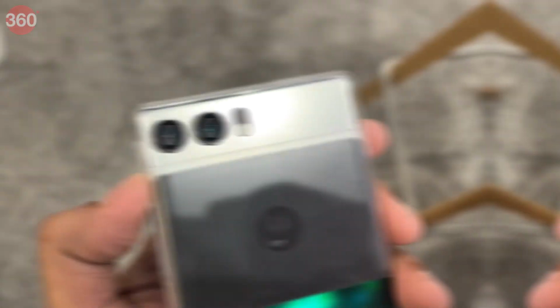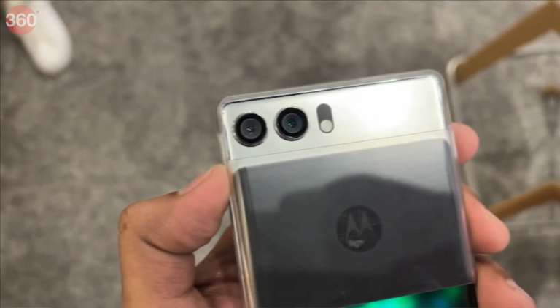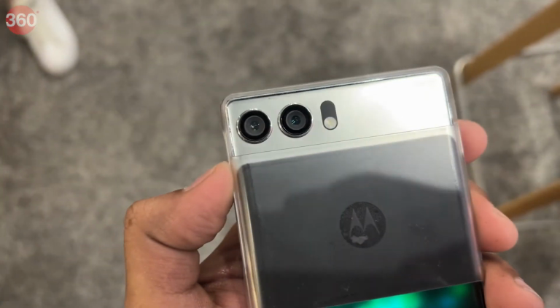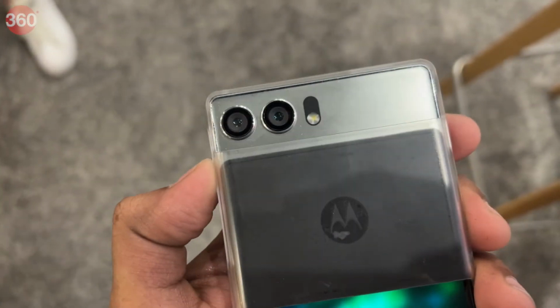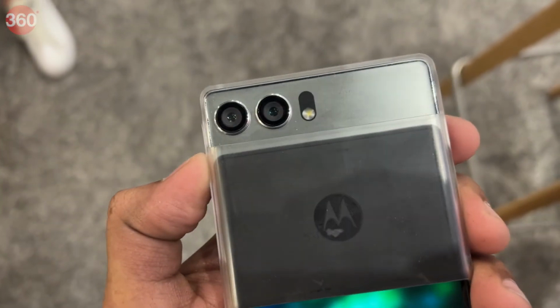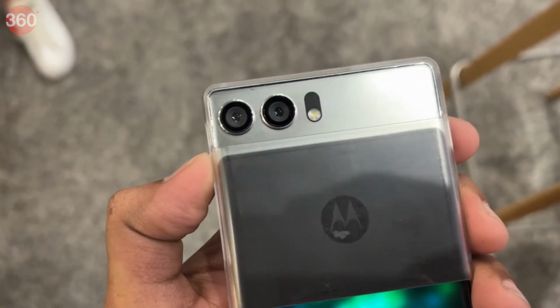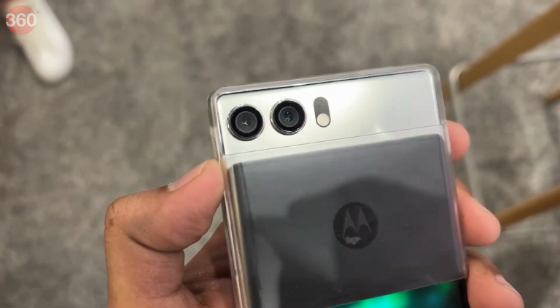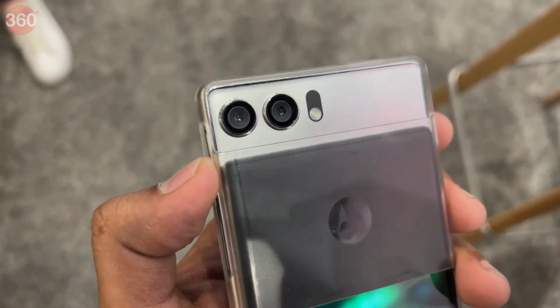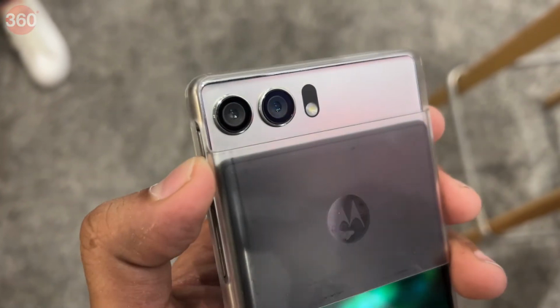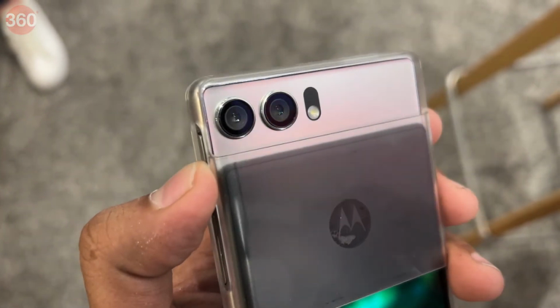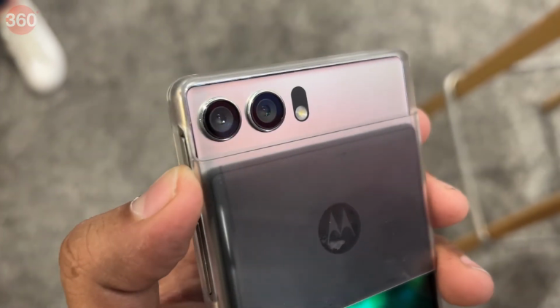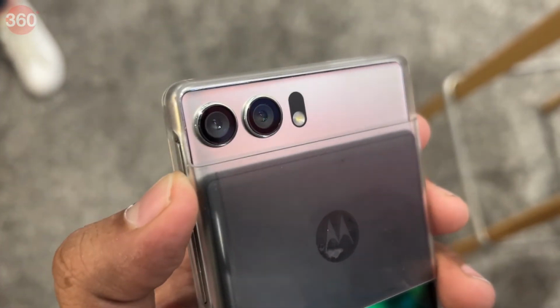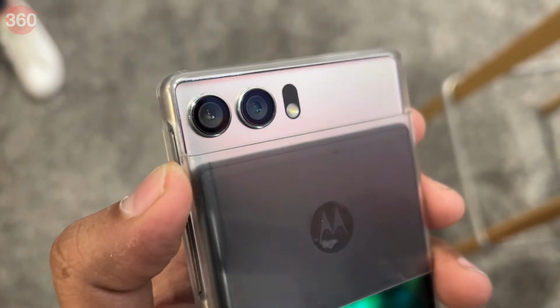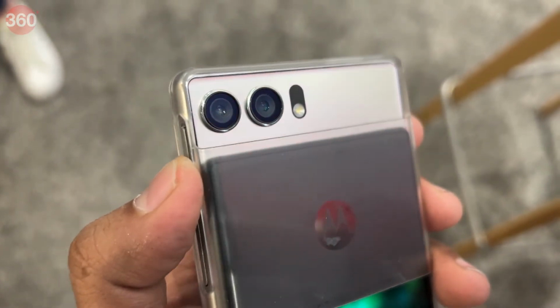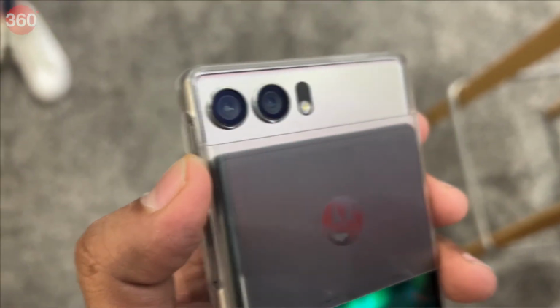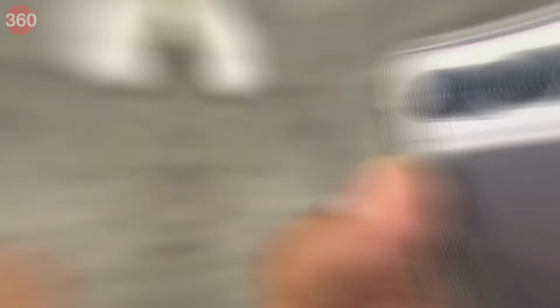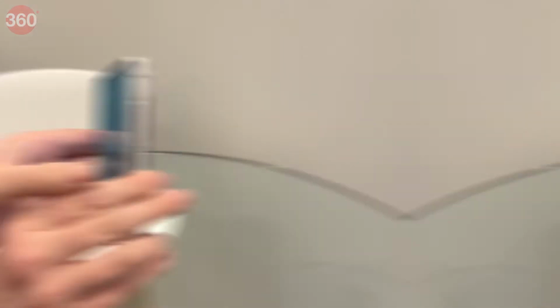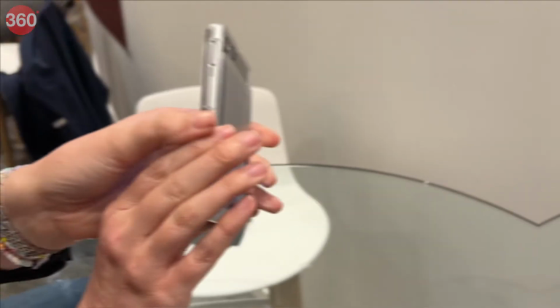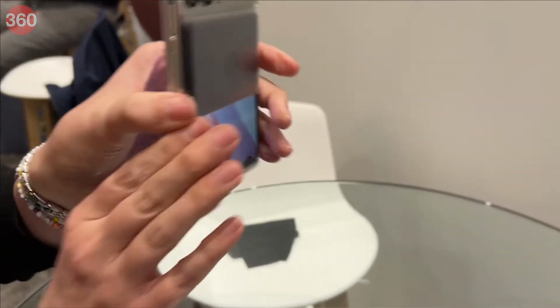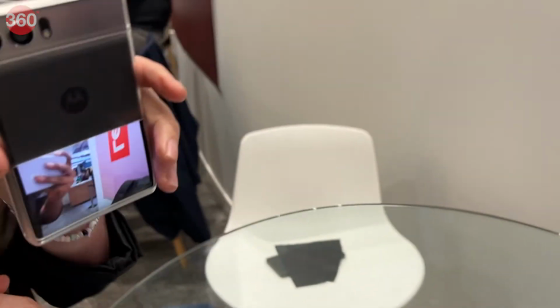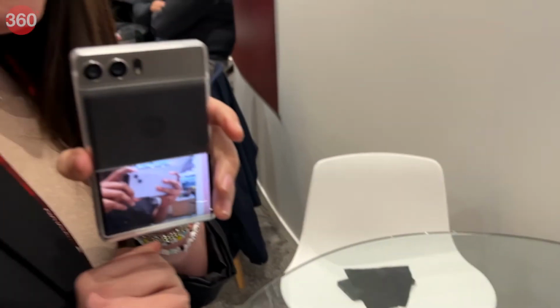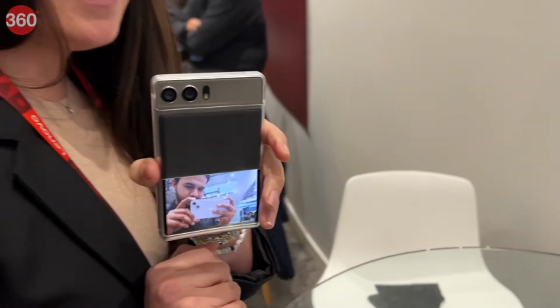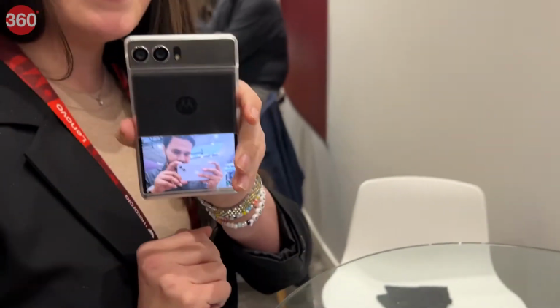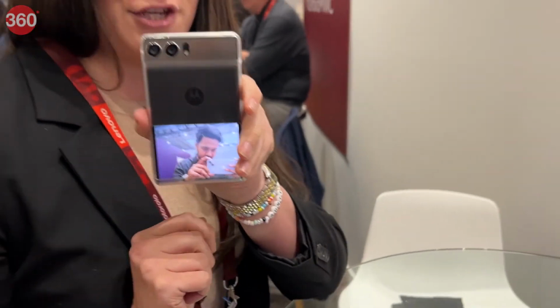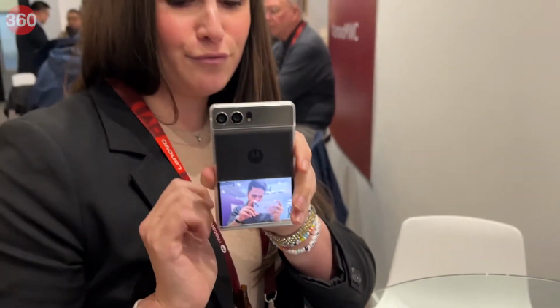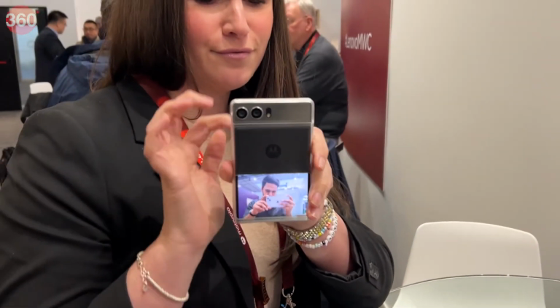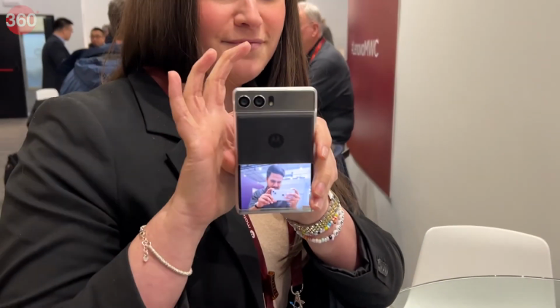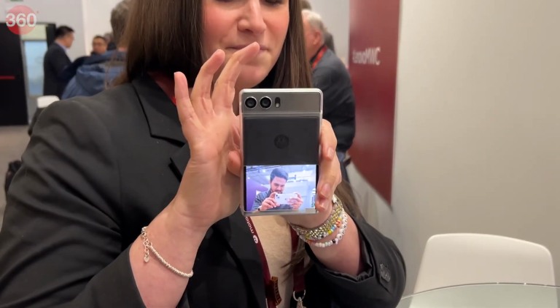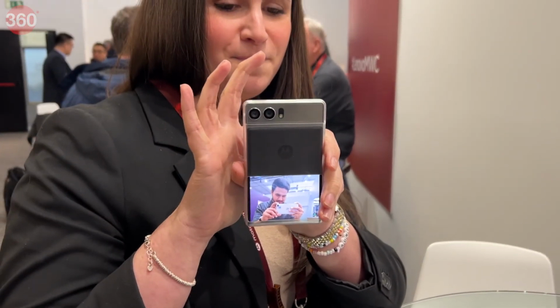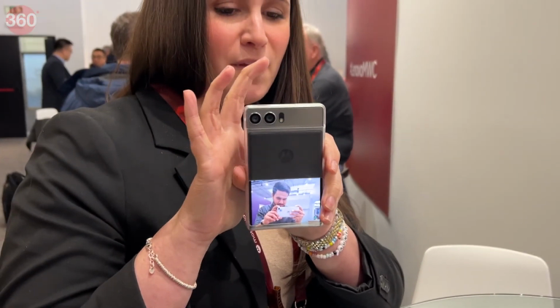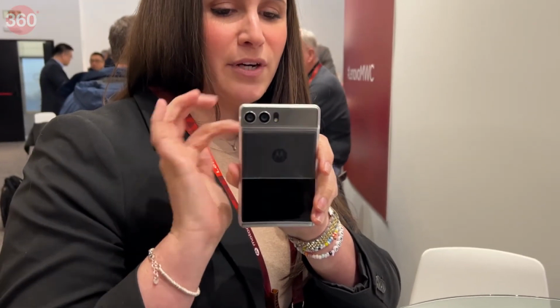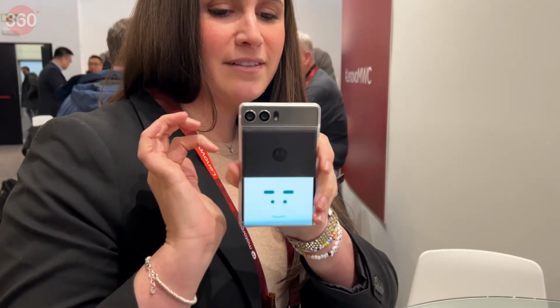The earpiece and the front camera are present behind the rollable display, which drops down further when you need to answer a call or take a selfie.